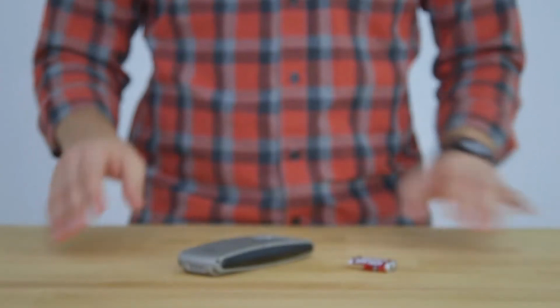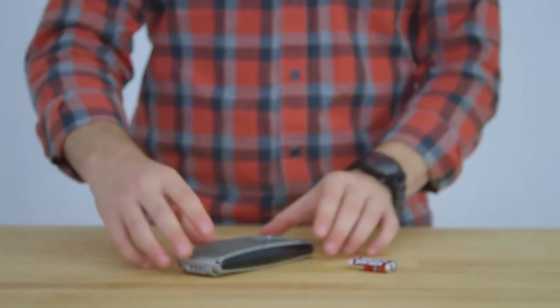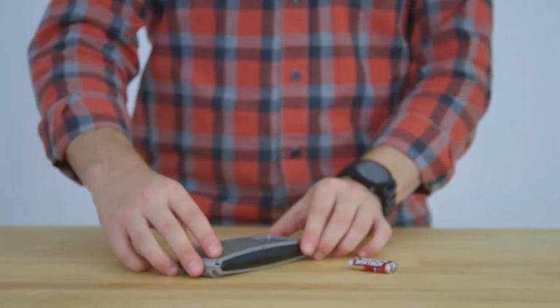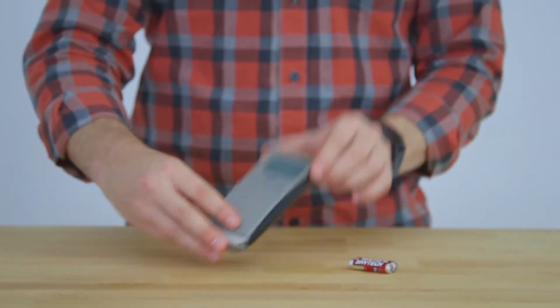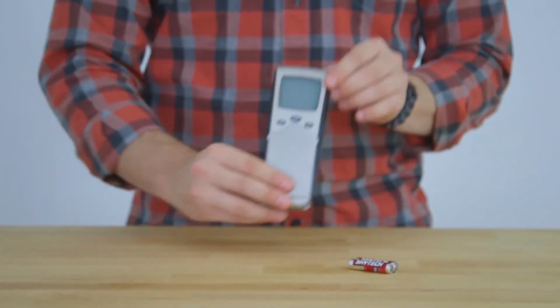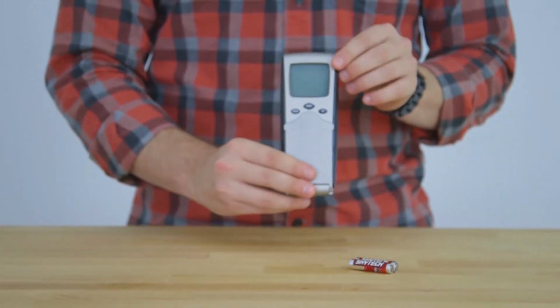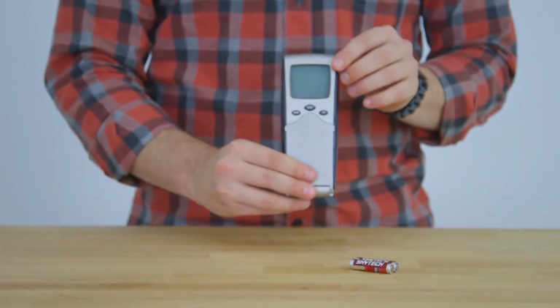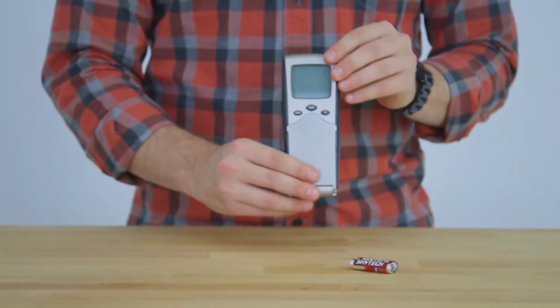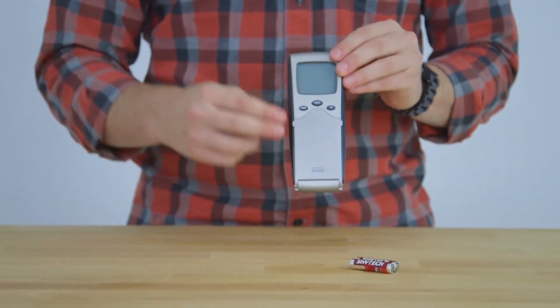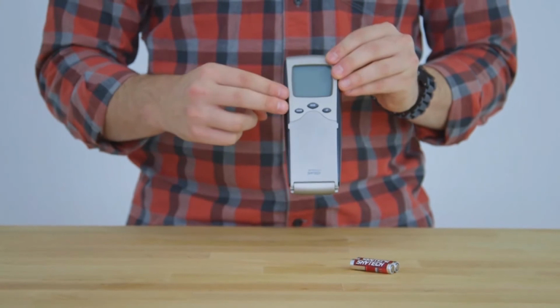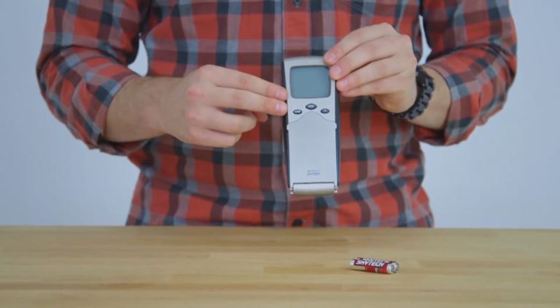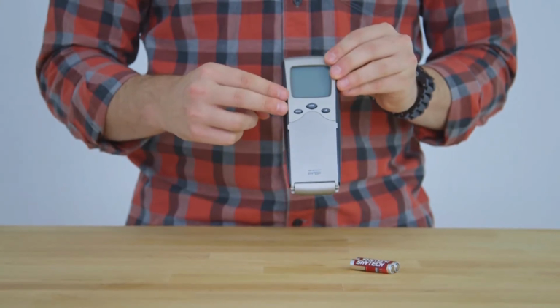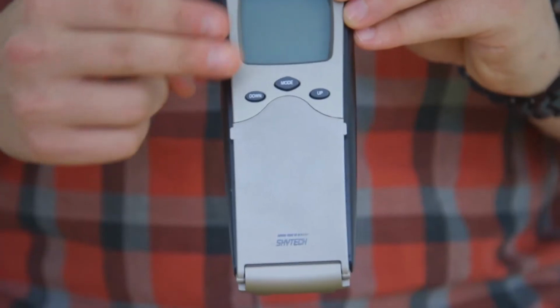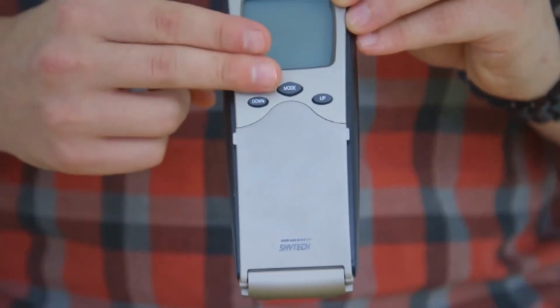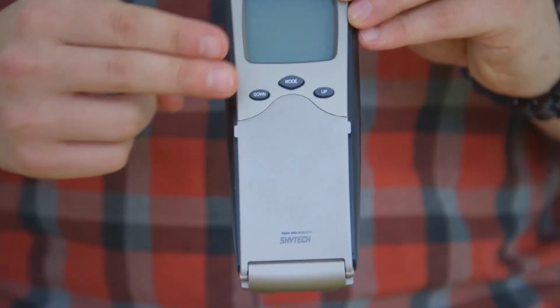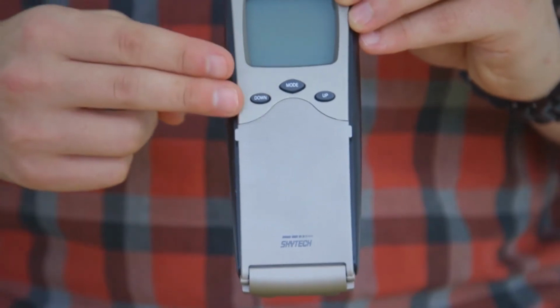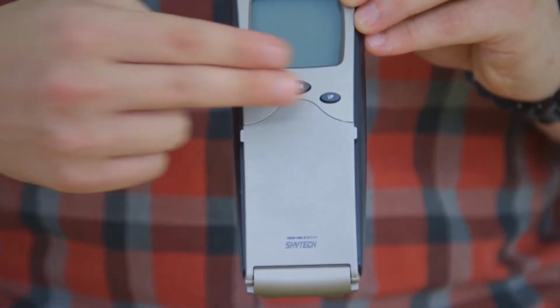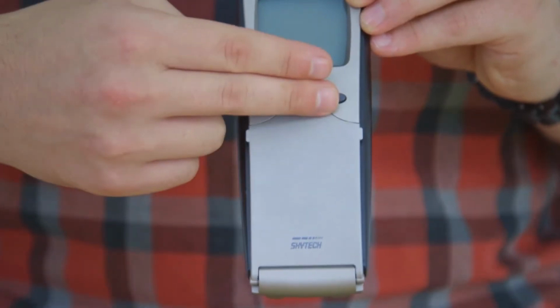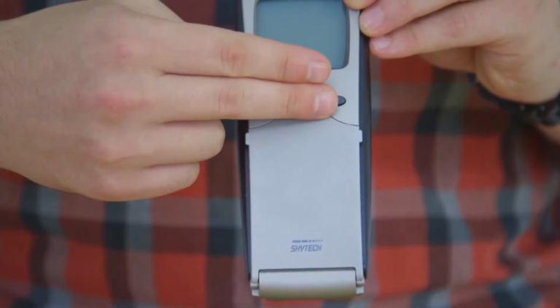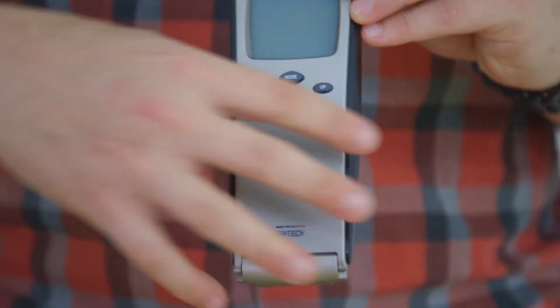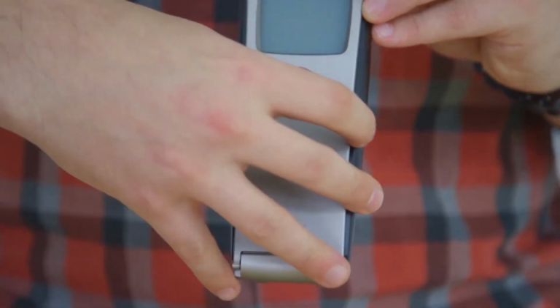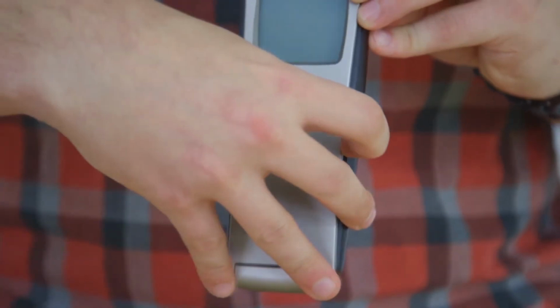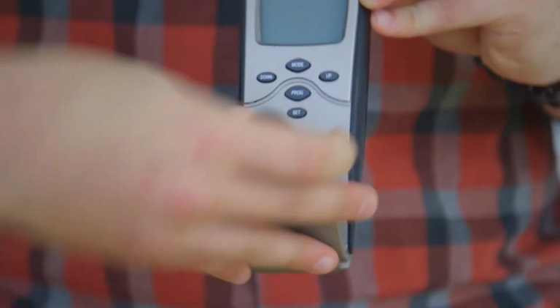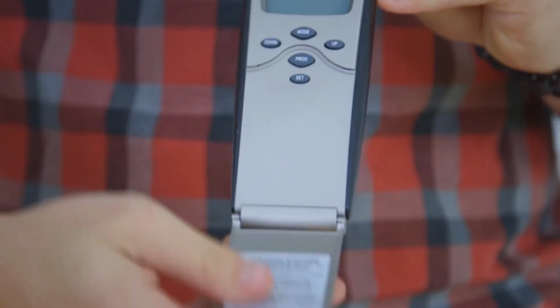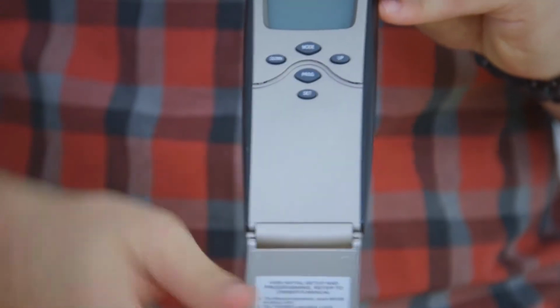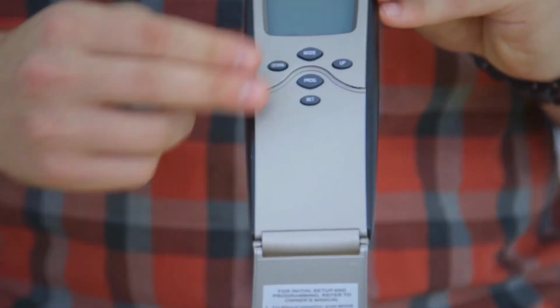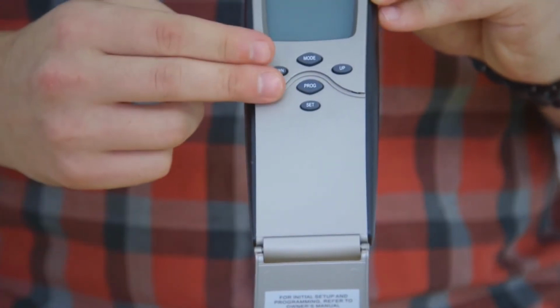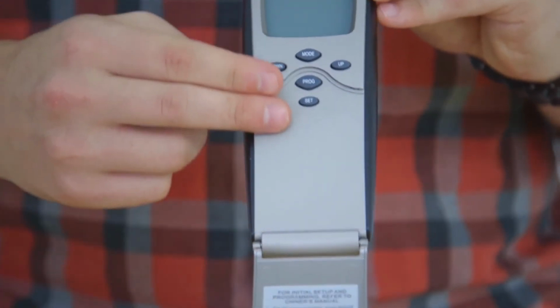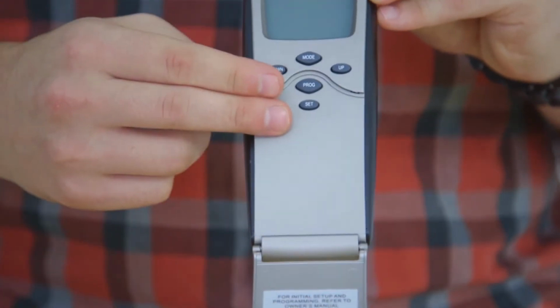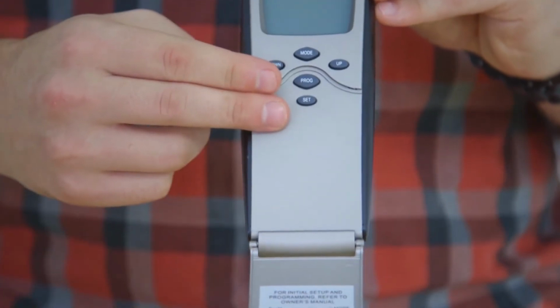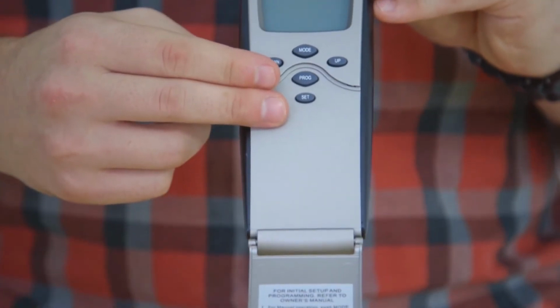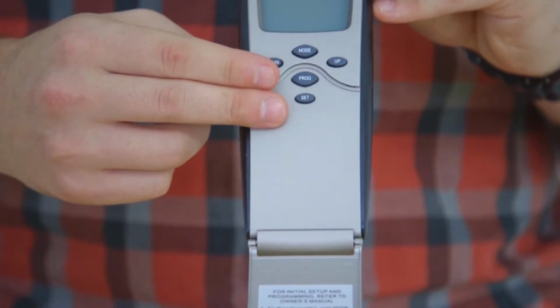Taking a closer look at our remote control, you'll notice it has three buttons: mode, down, and up, as well as two additional buttons, program and set, underneath the door.